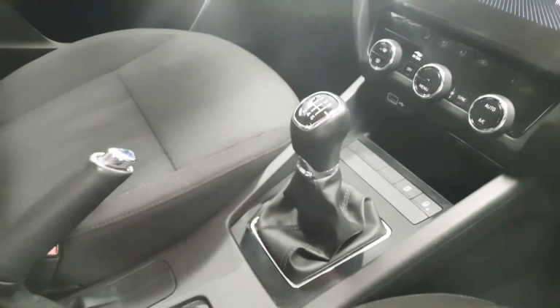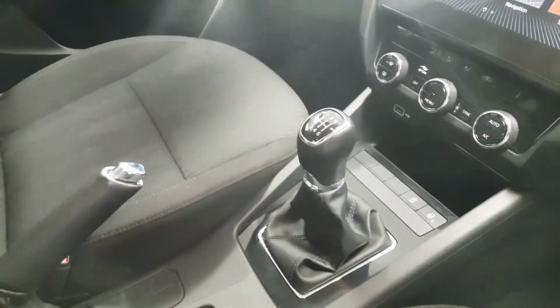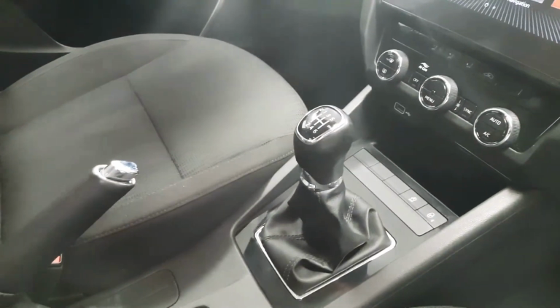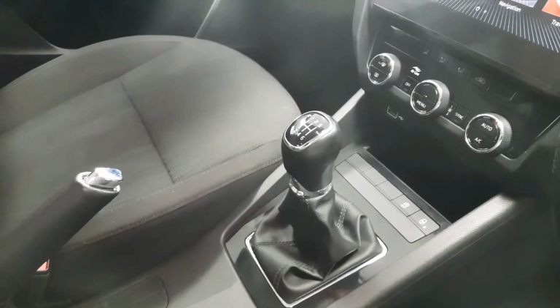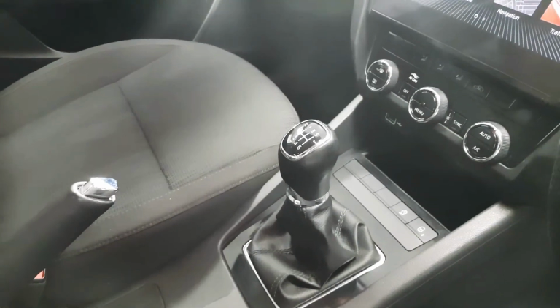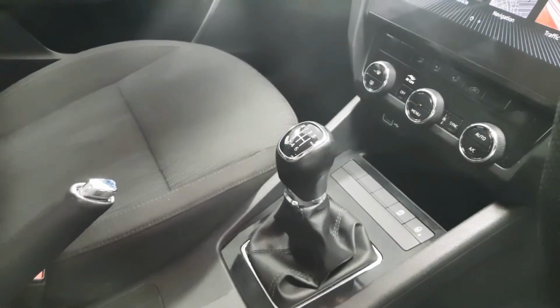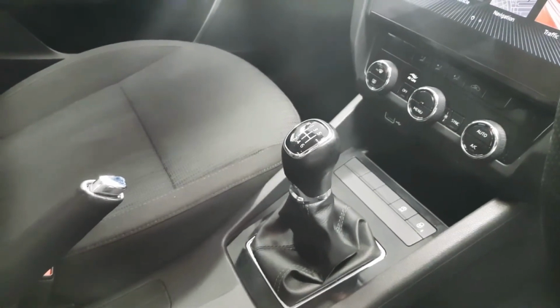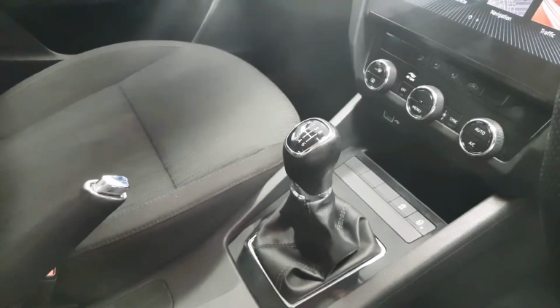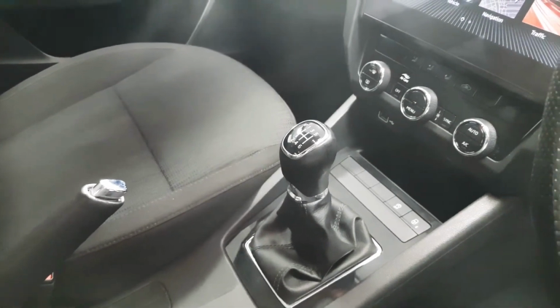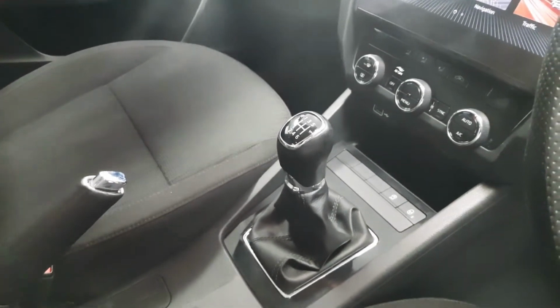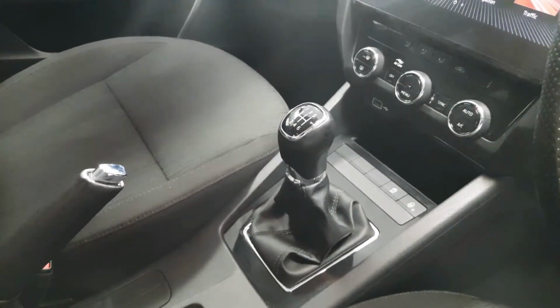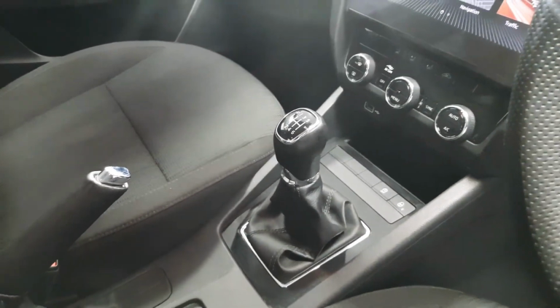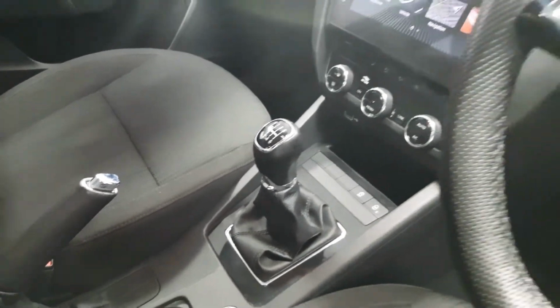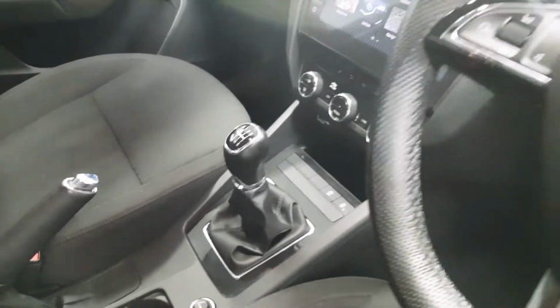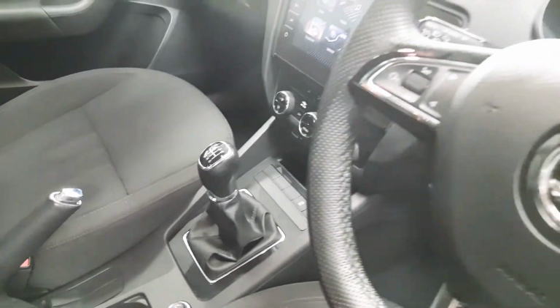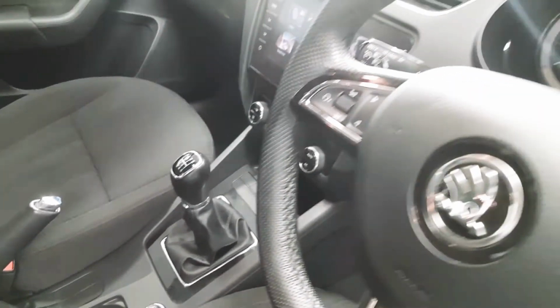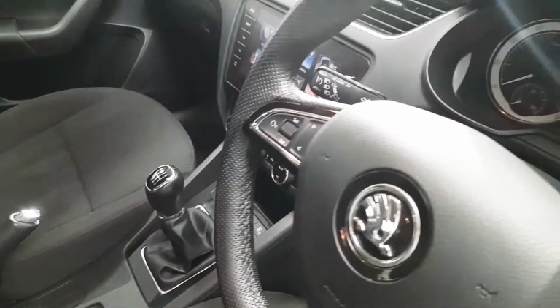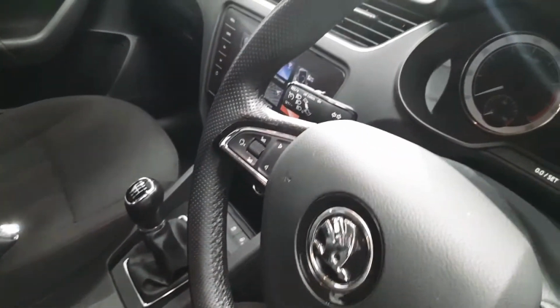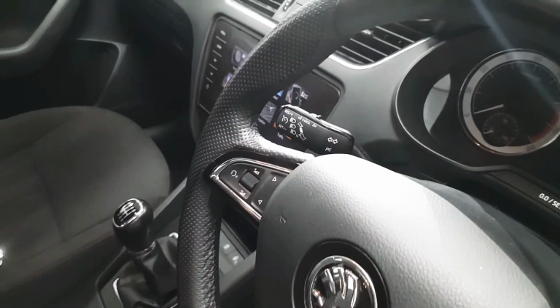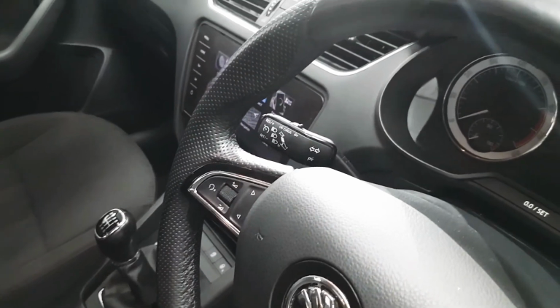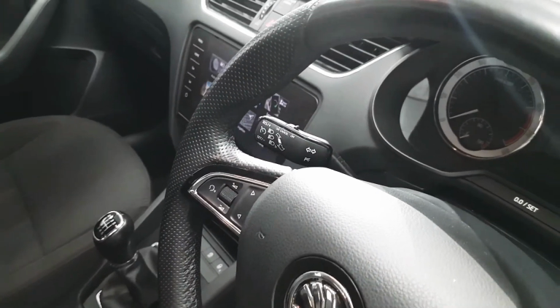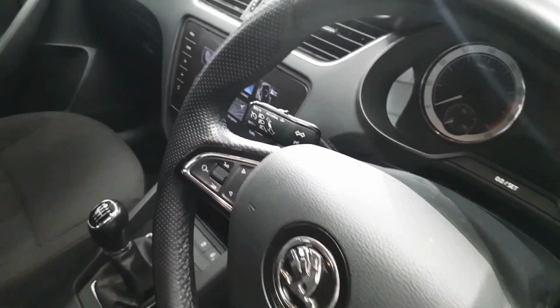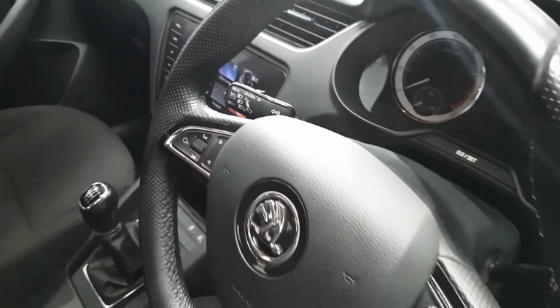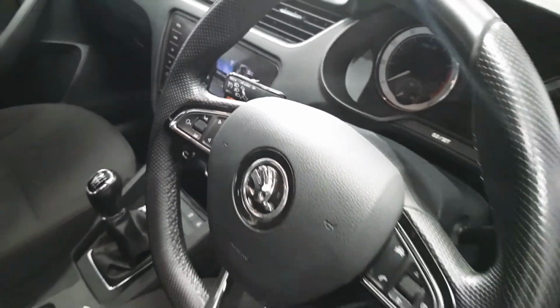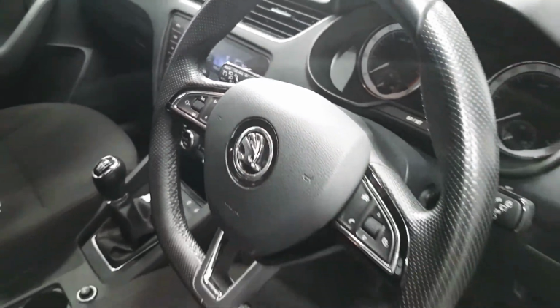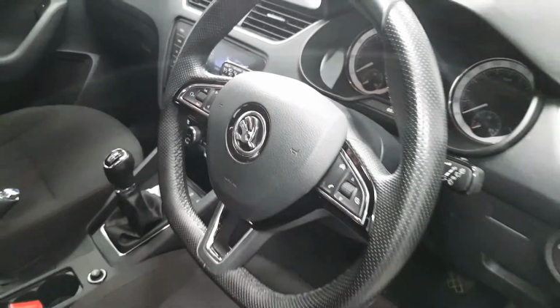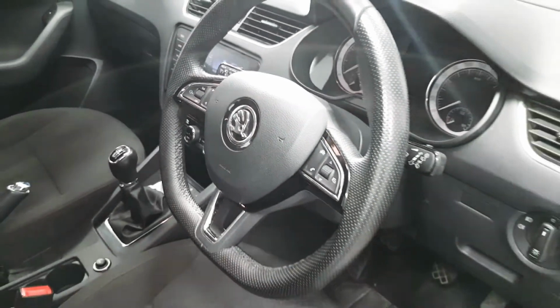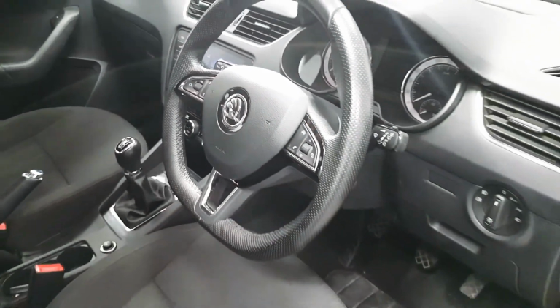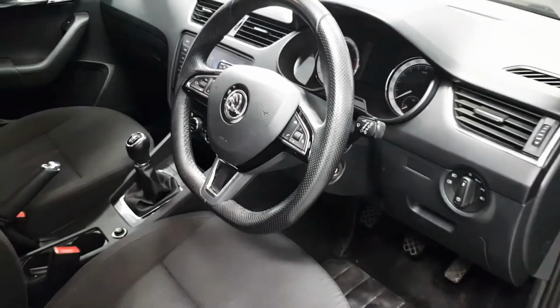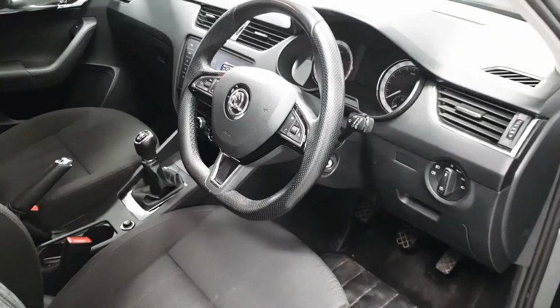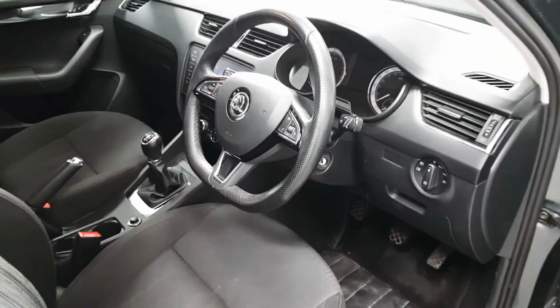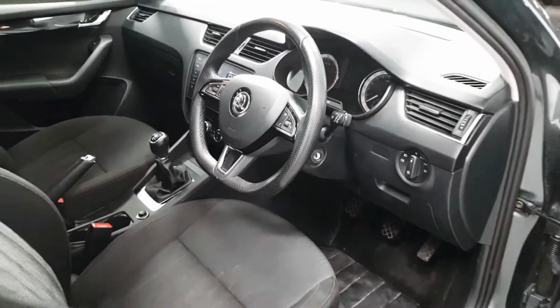This car comes with a six-speed manual transmission. We also have cruise control as well as automatic lights and wipers. We even have a start-stop engine.